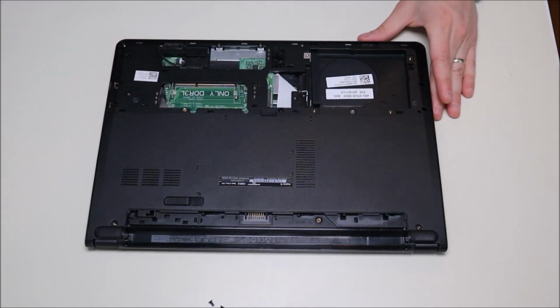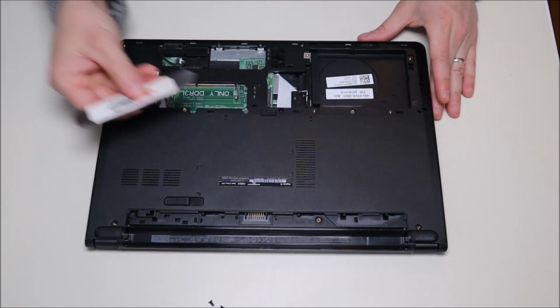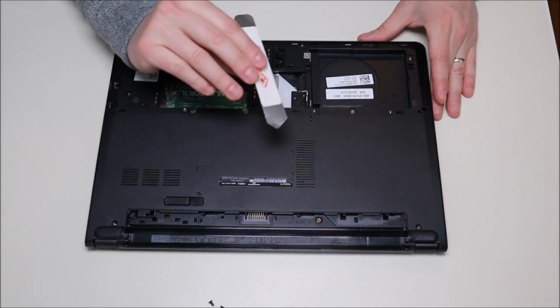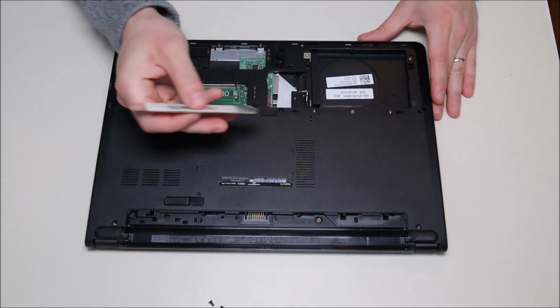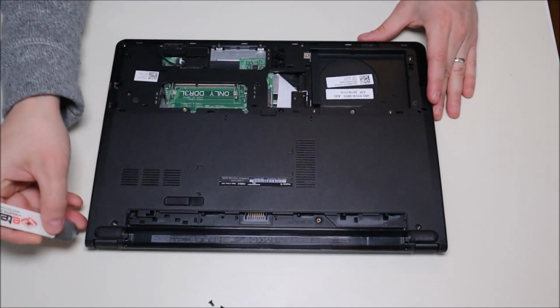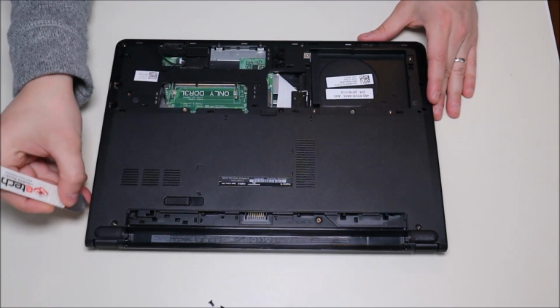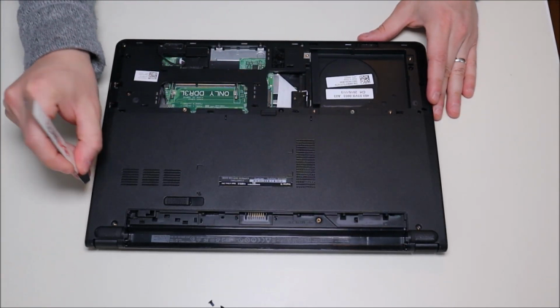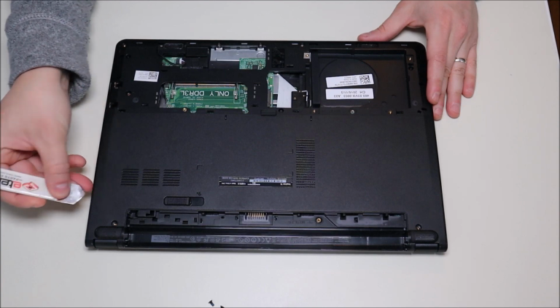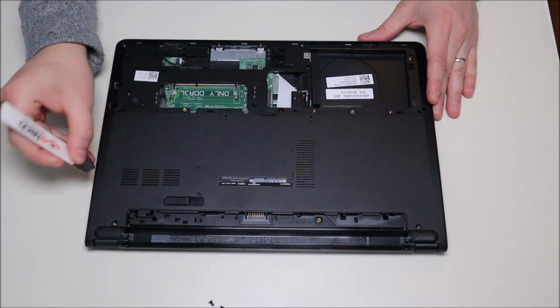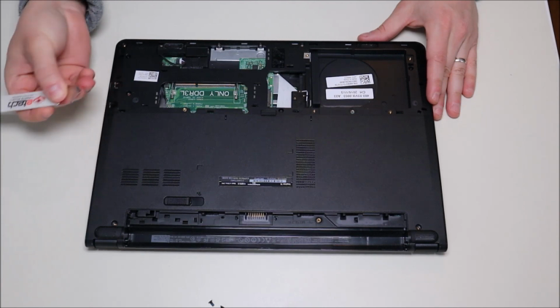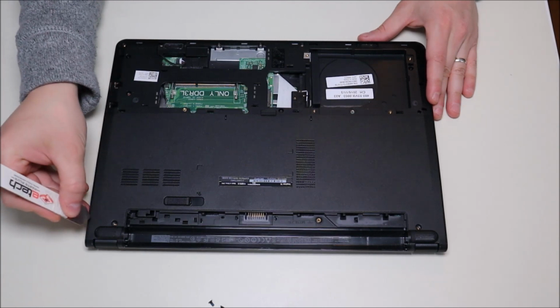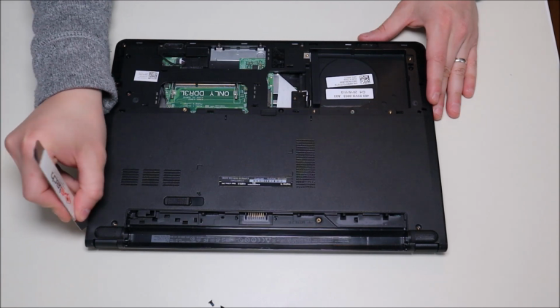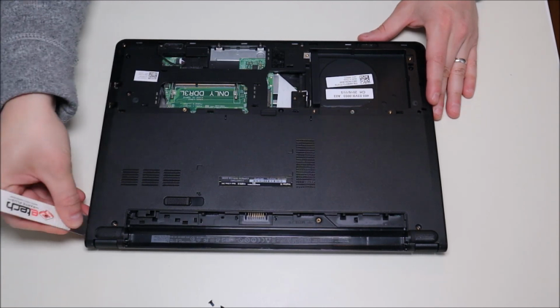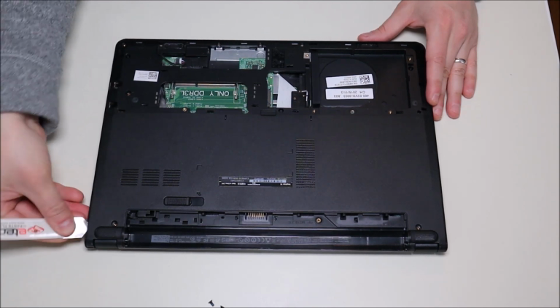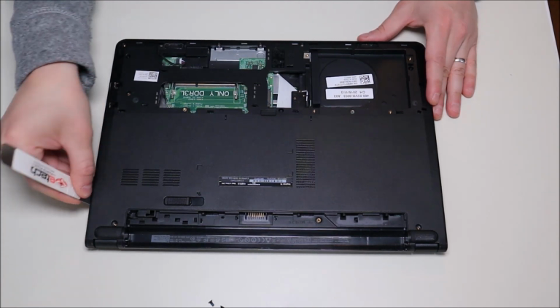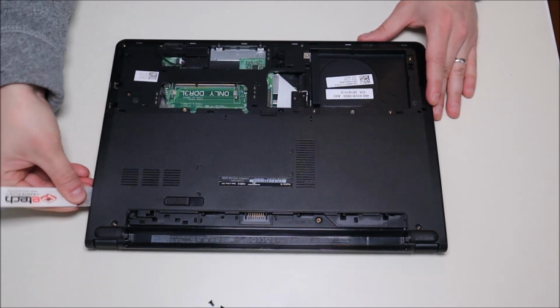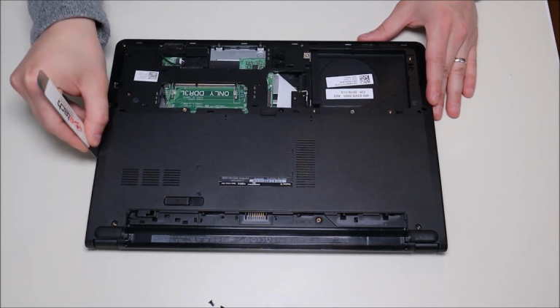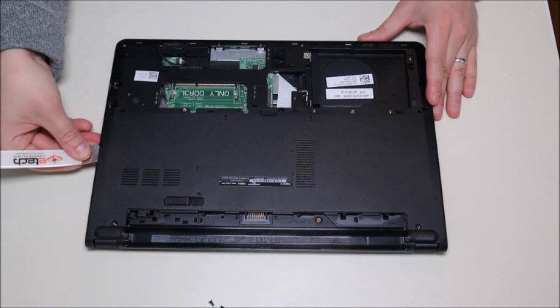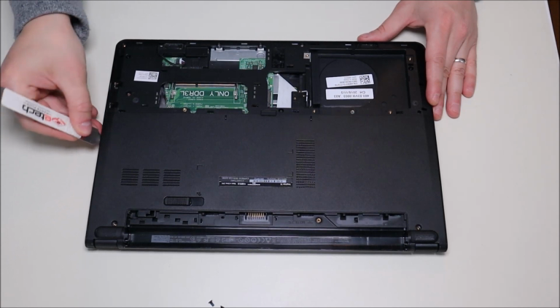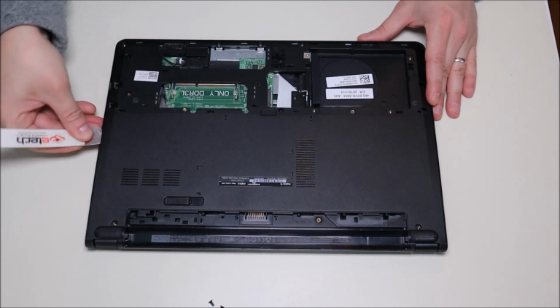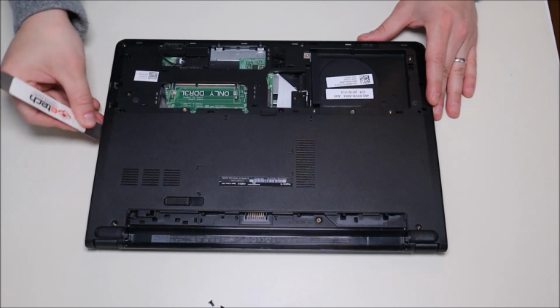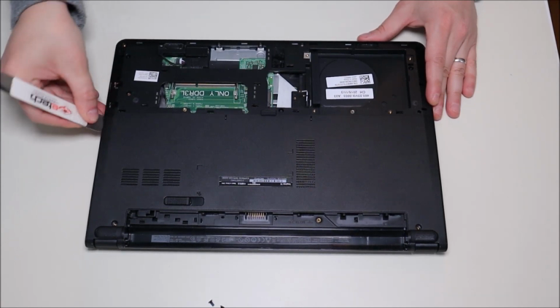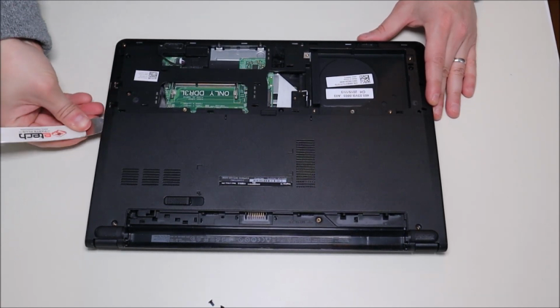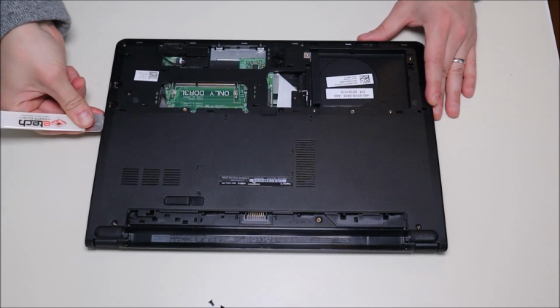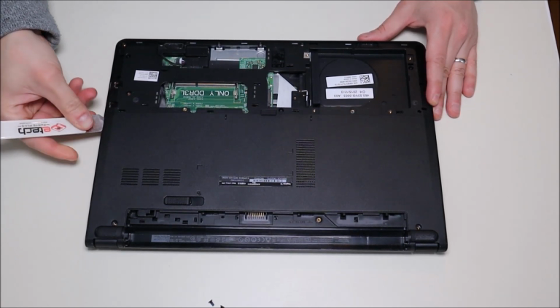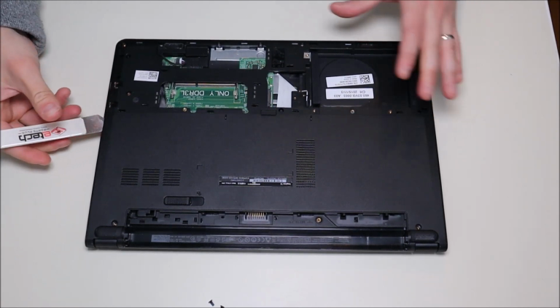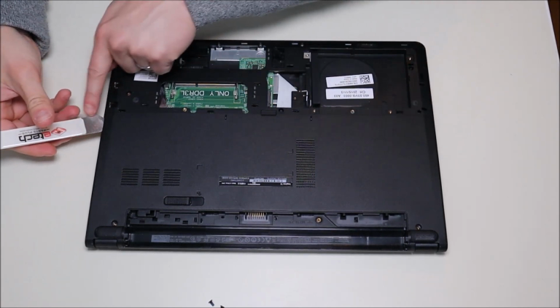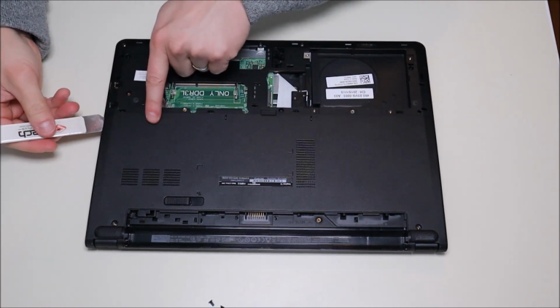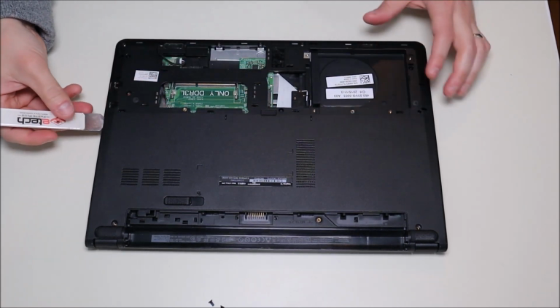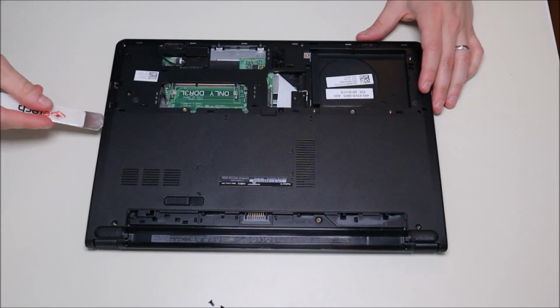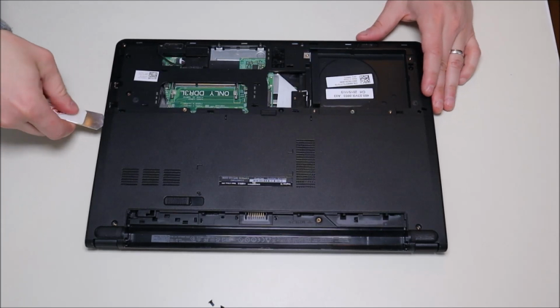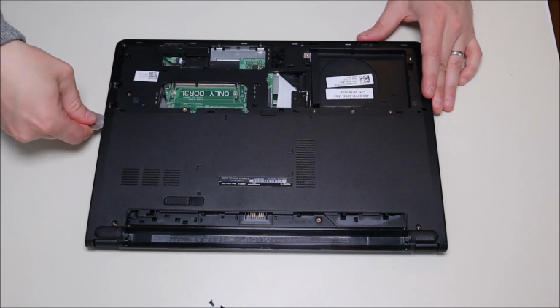I'm going to take my small metal pry tool, go around the seam, and slowly try to pop it up. Be nice and gentle with this and try not to push the tool too far into the computer — you don't want to break things in there.